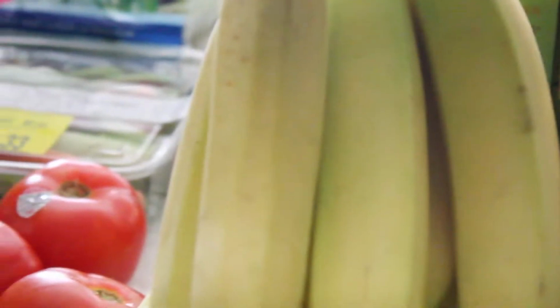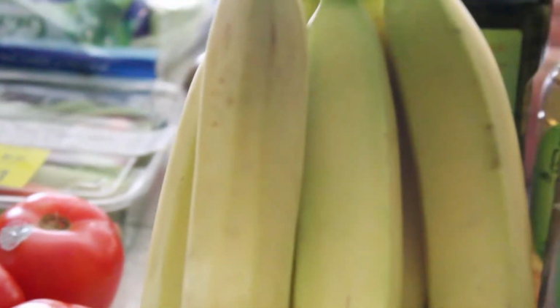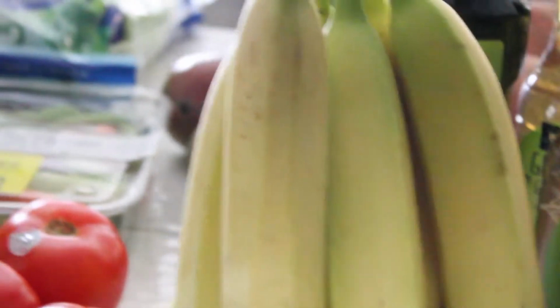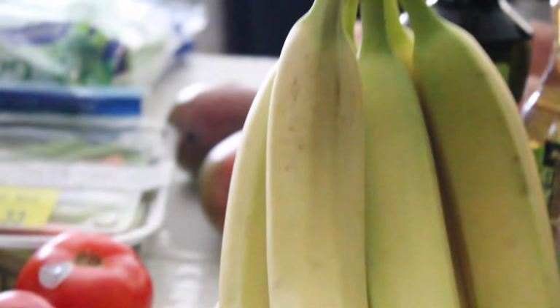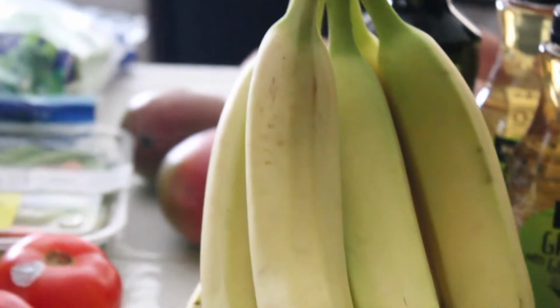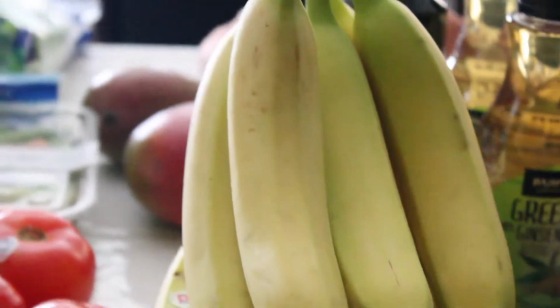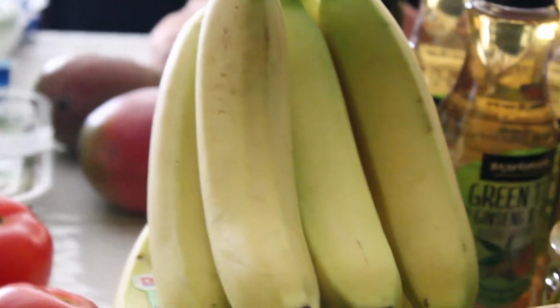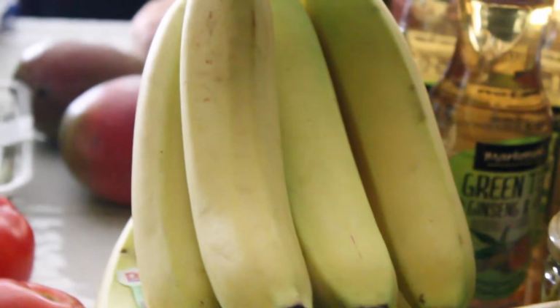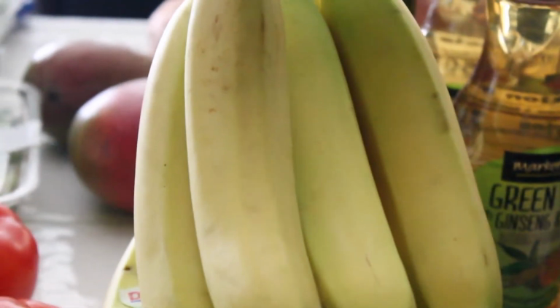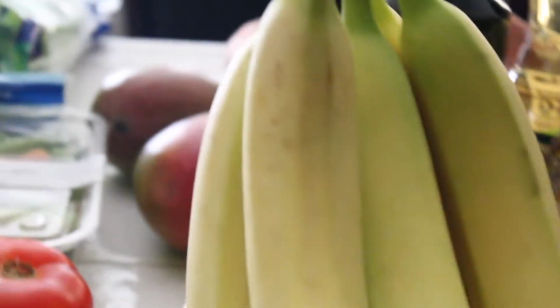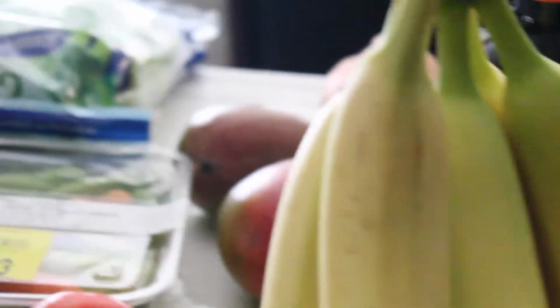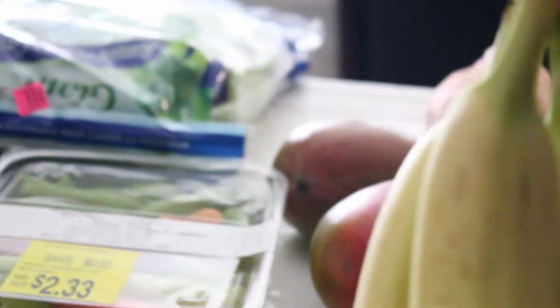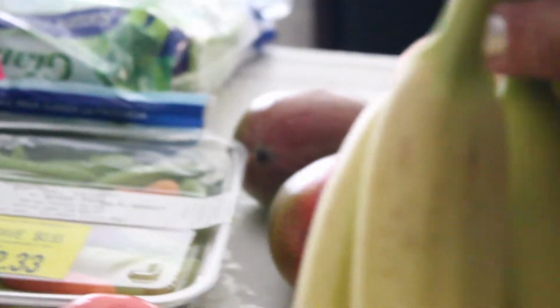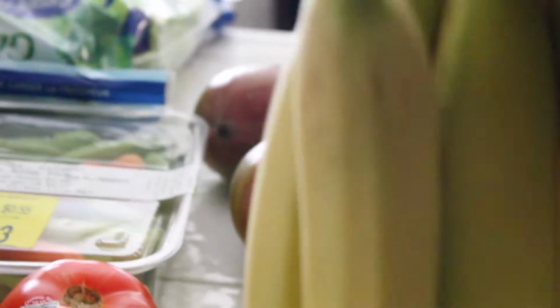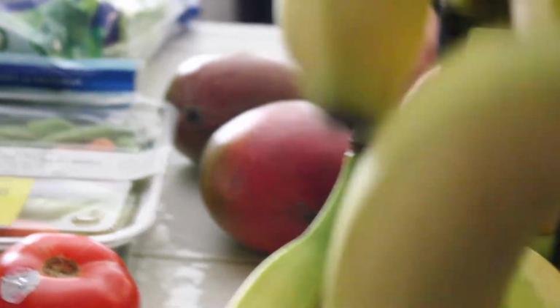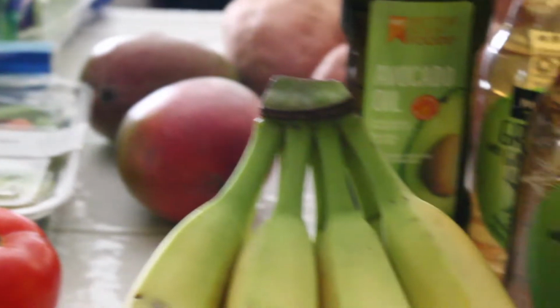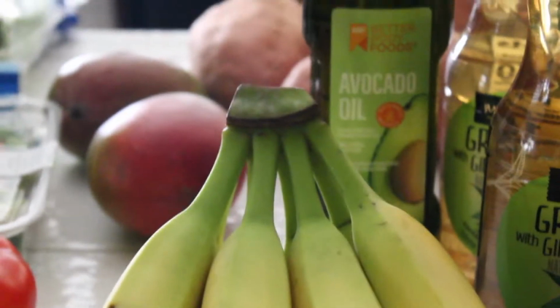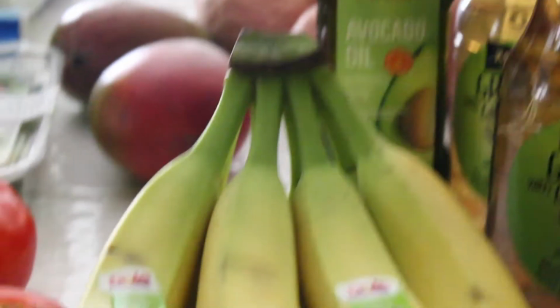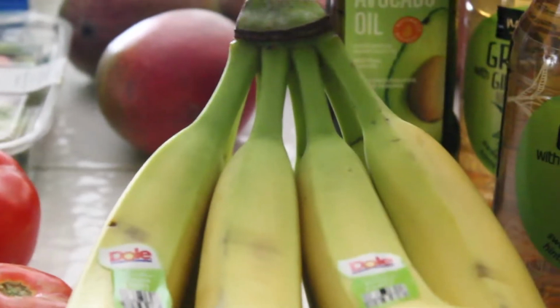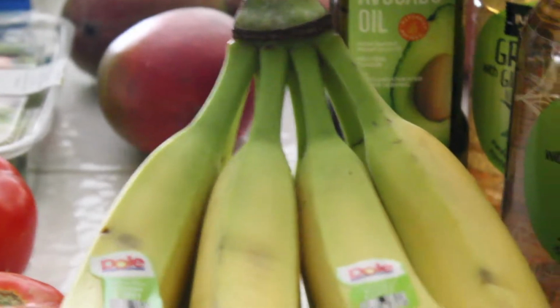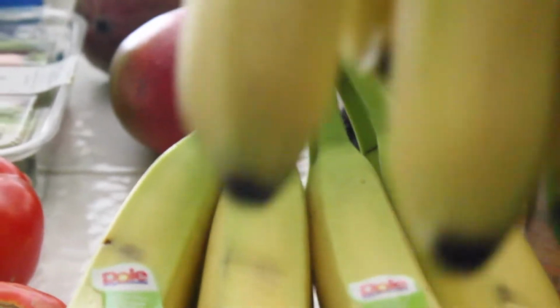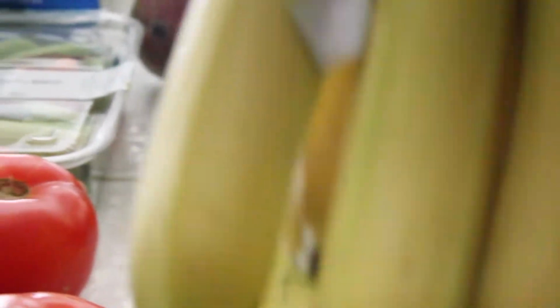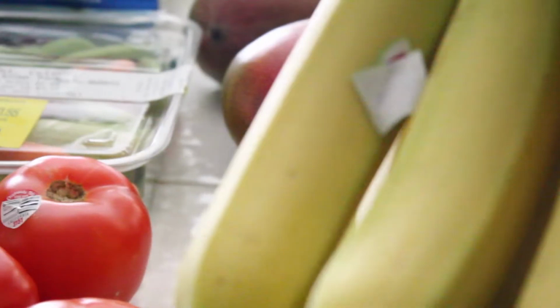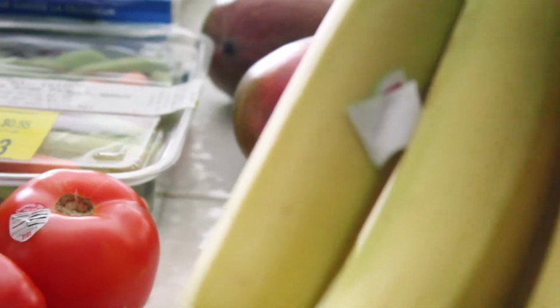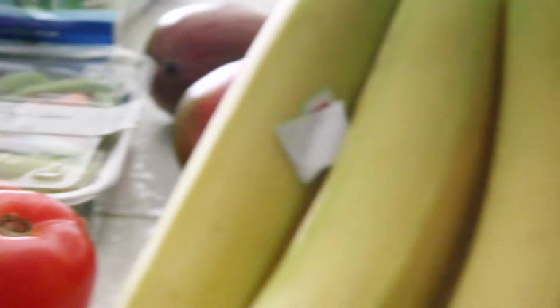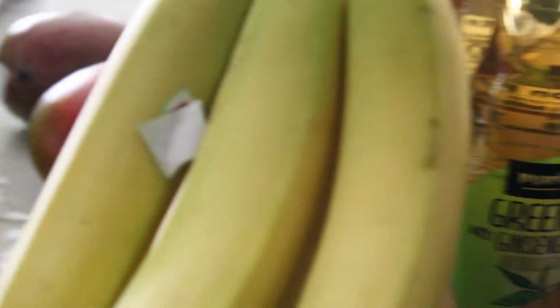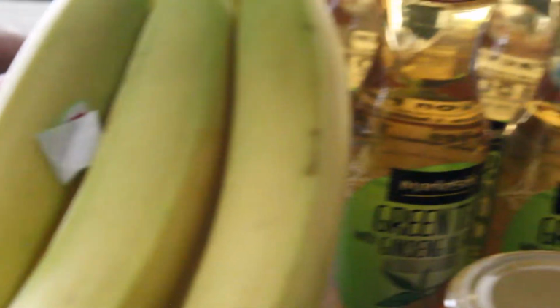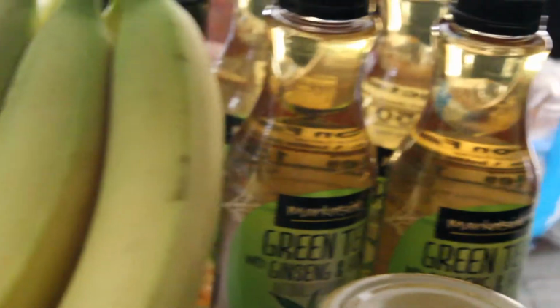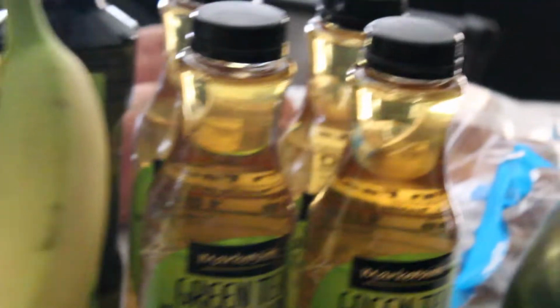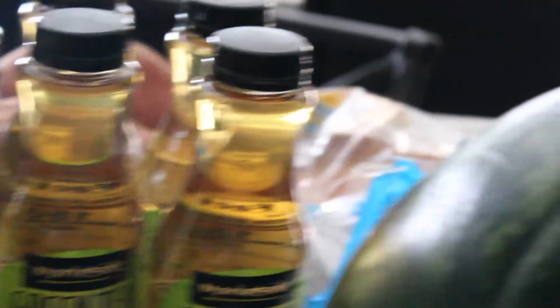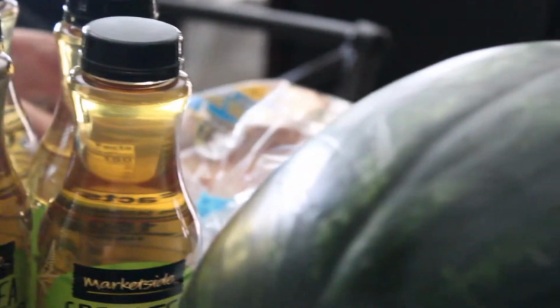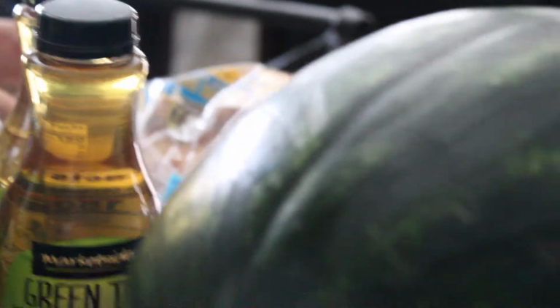Got some bananas — two bunches of bananas. Then this large watermelon.